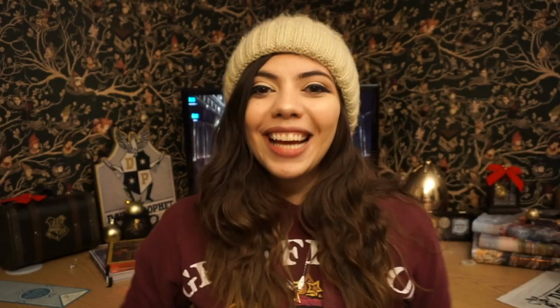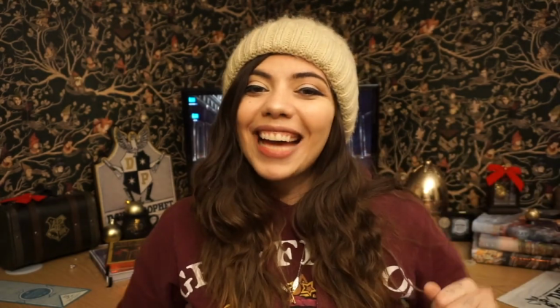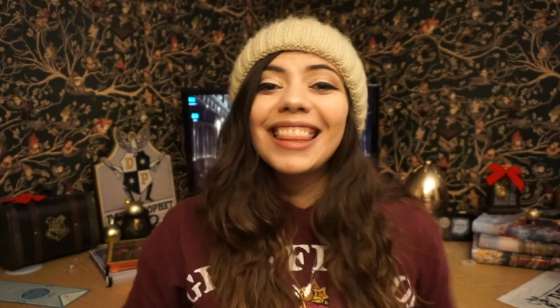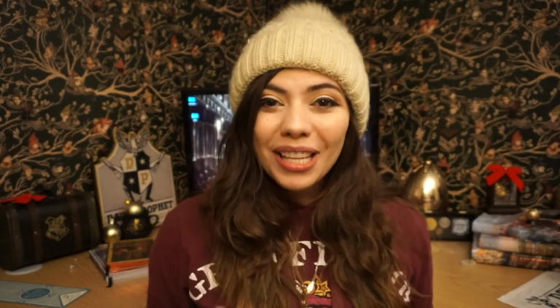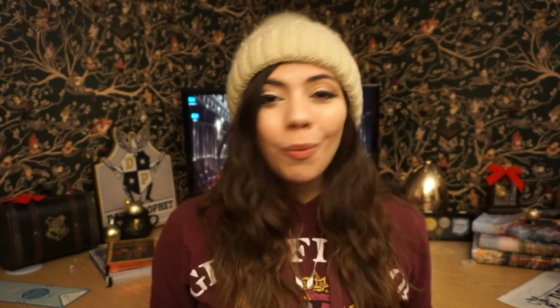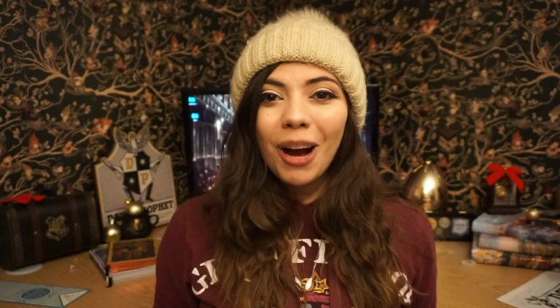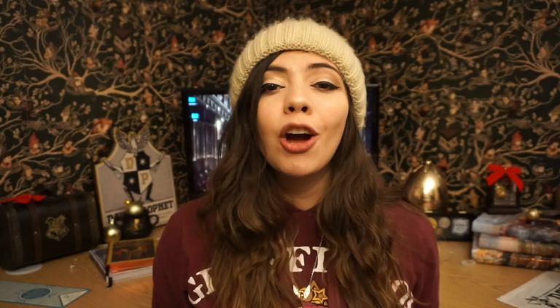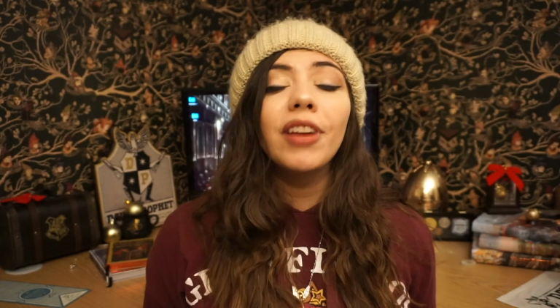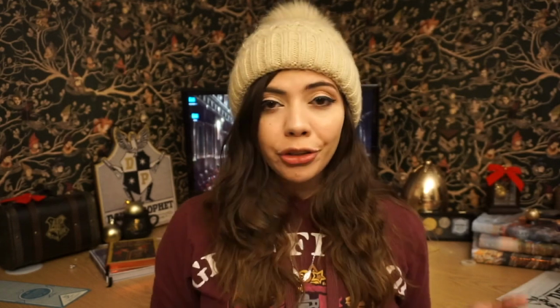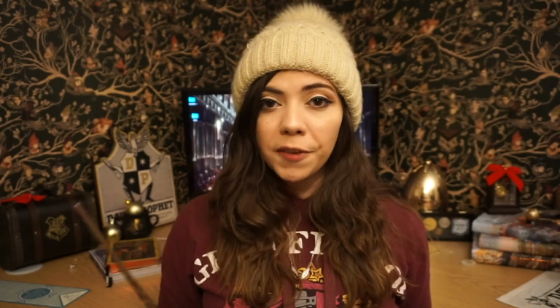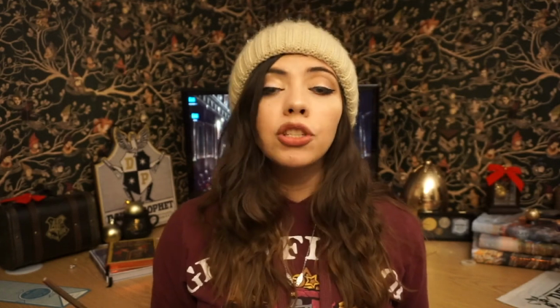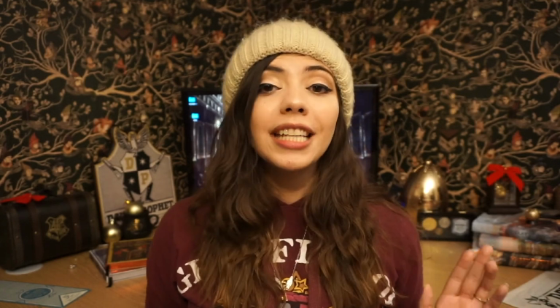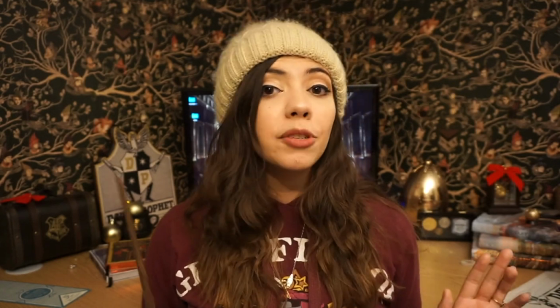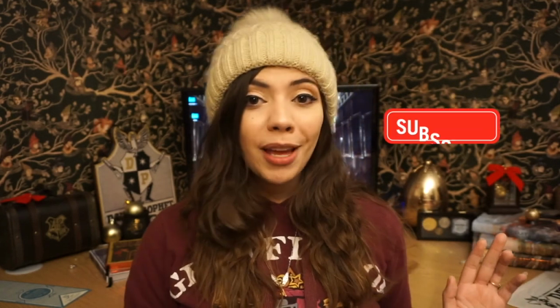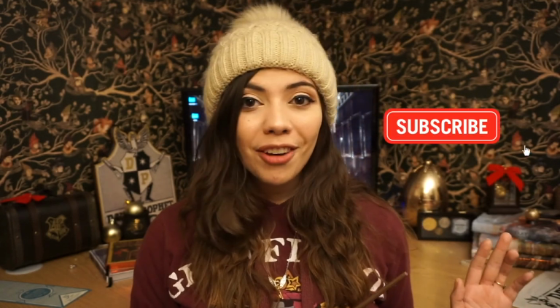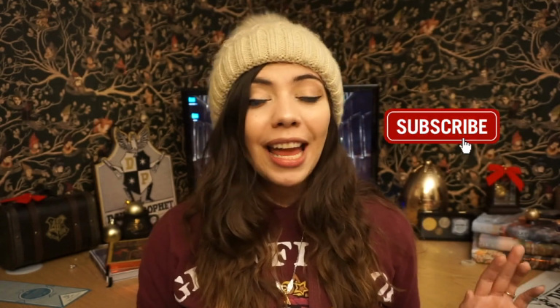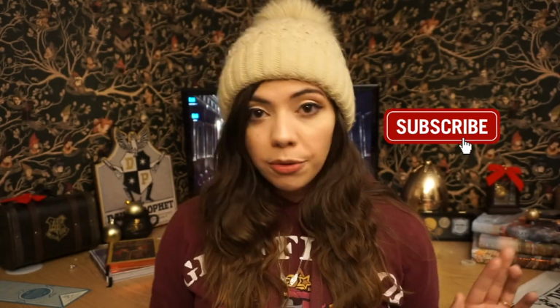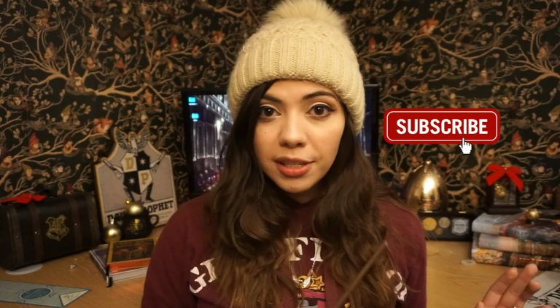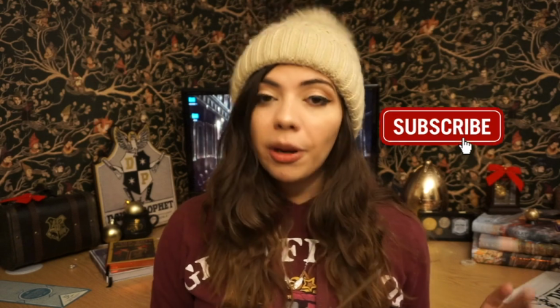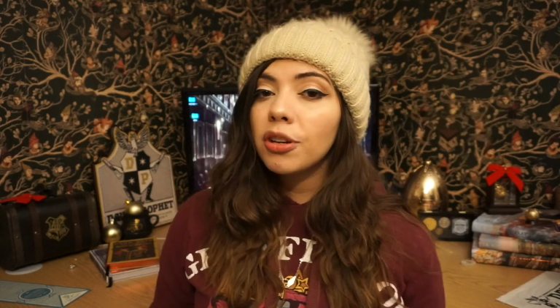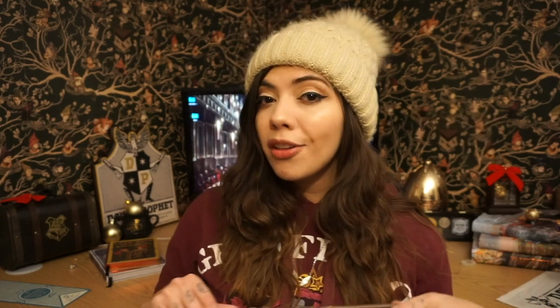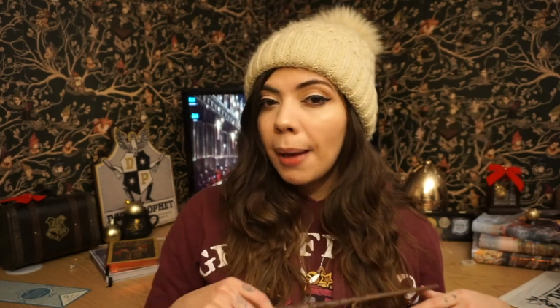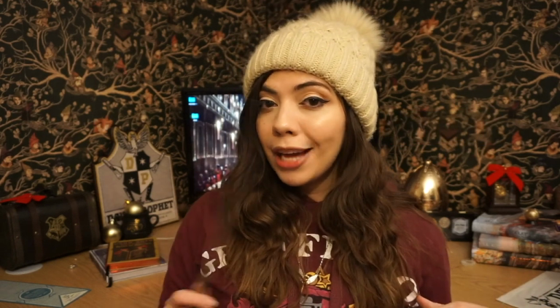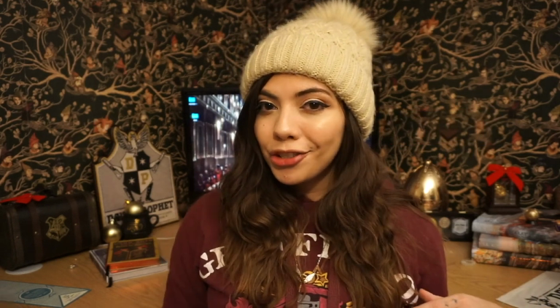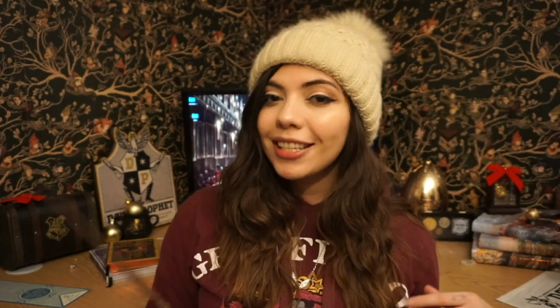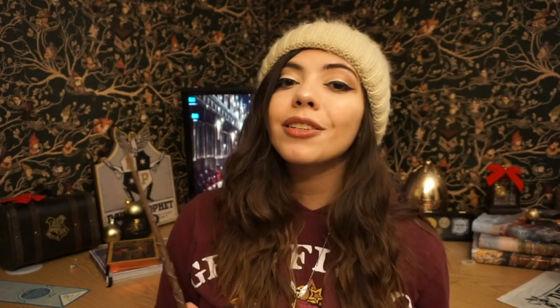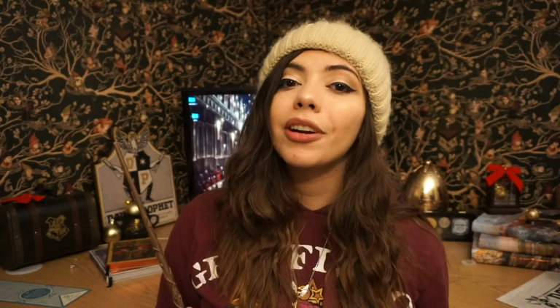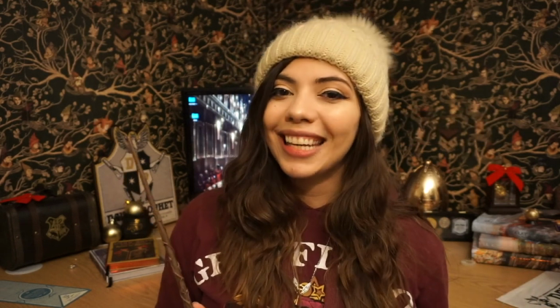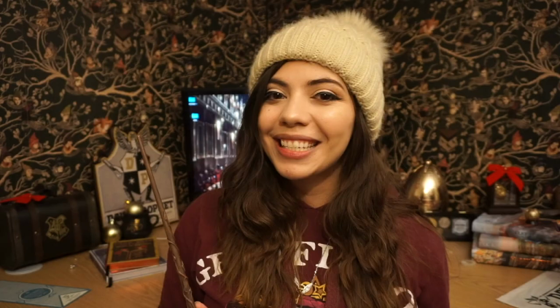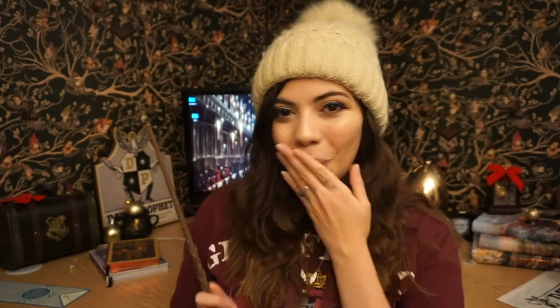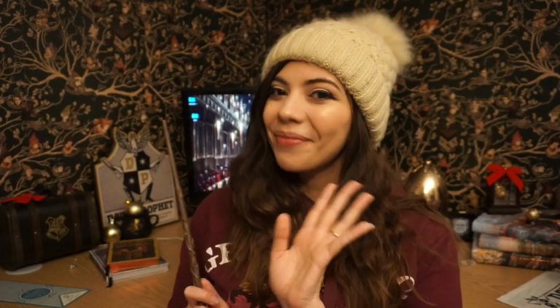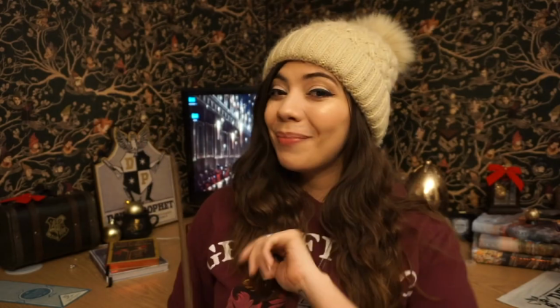Alright guys, that is it. Thank you so much for watching. I hope you have a magical rest of your week. Don't forget to hit subscribe if you haven't already, and I will see you on Sunday when I will show you another magical journey to Kessel Howard in England. Bye!